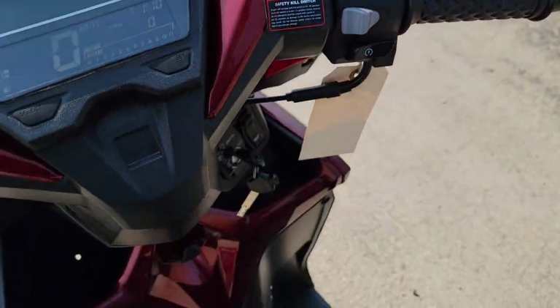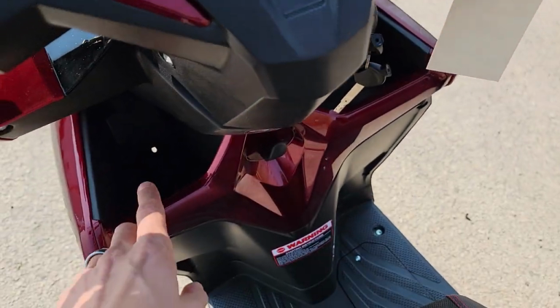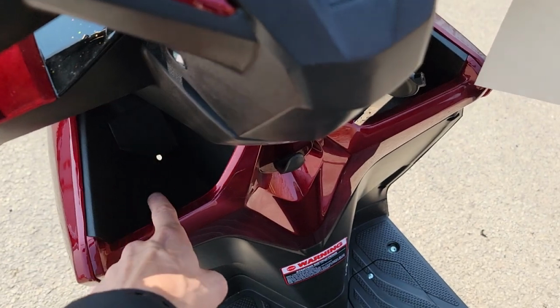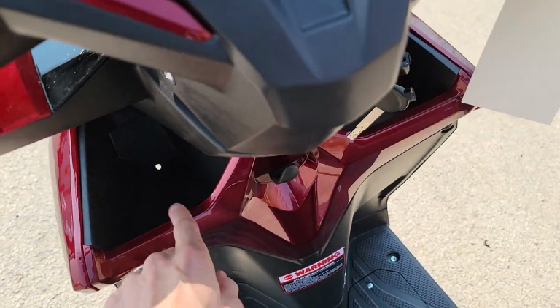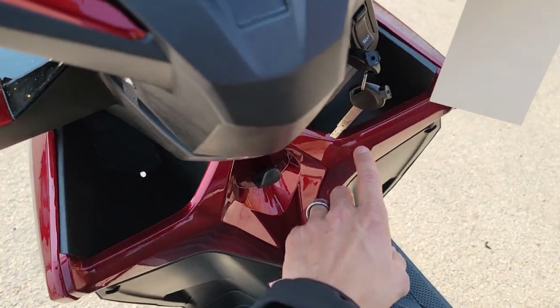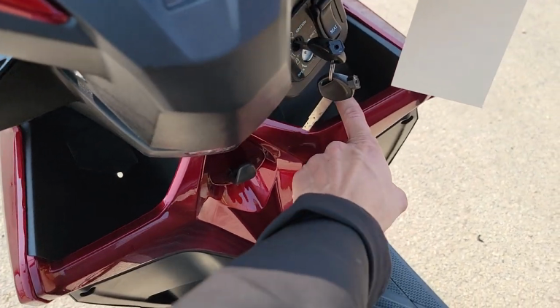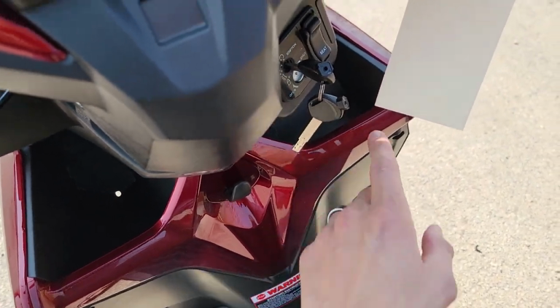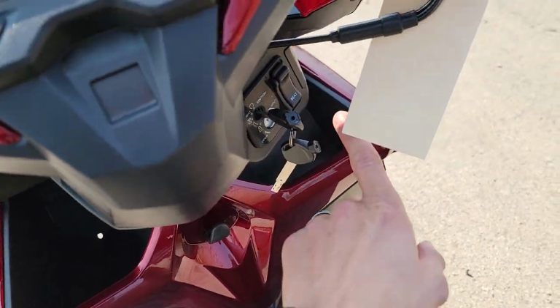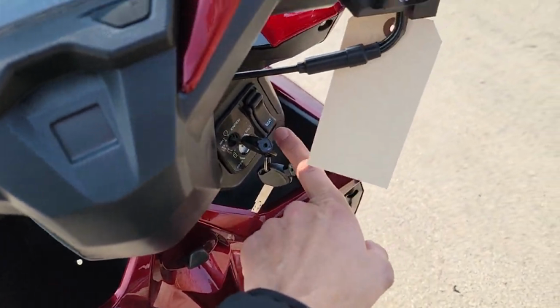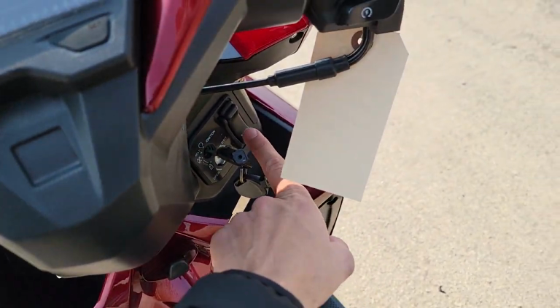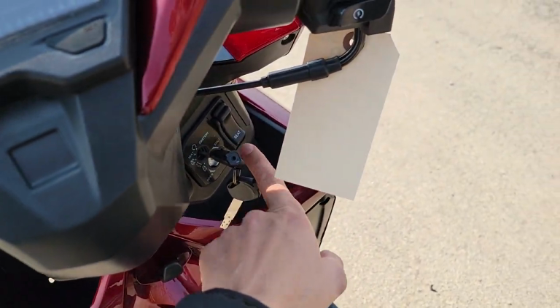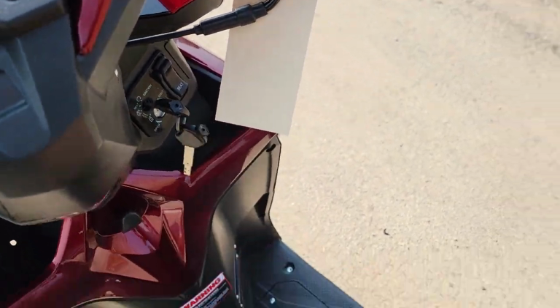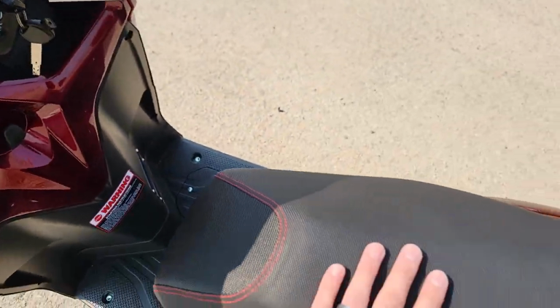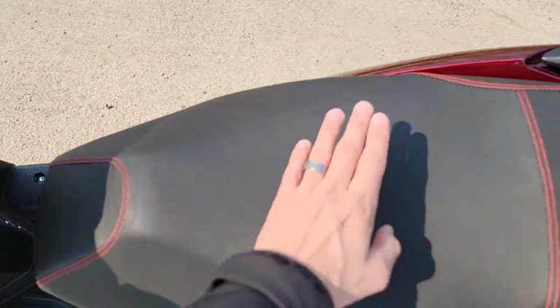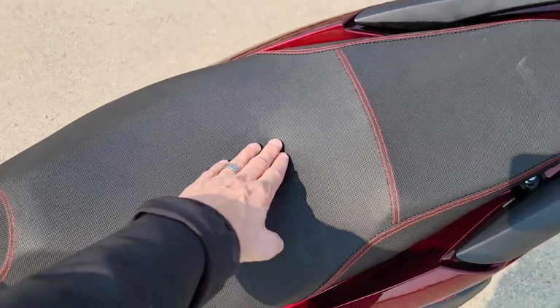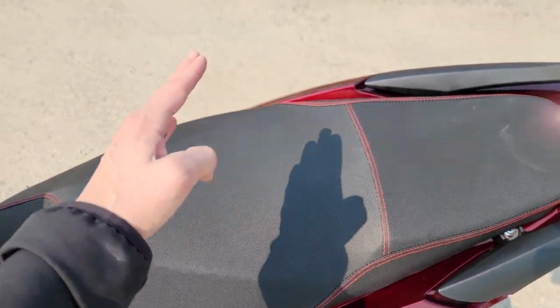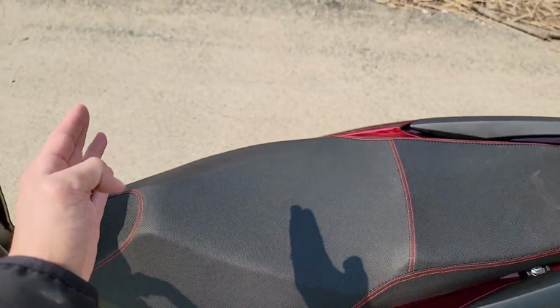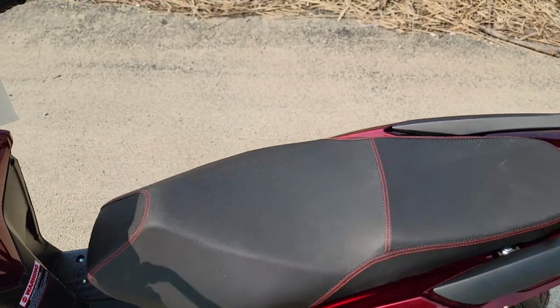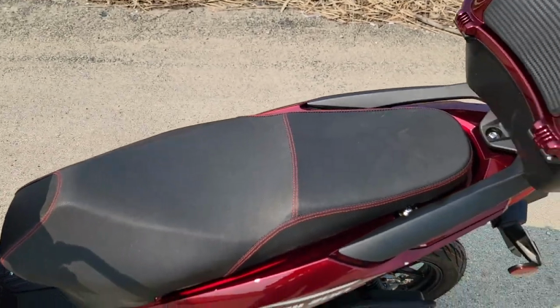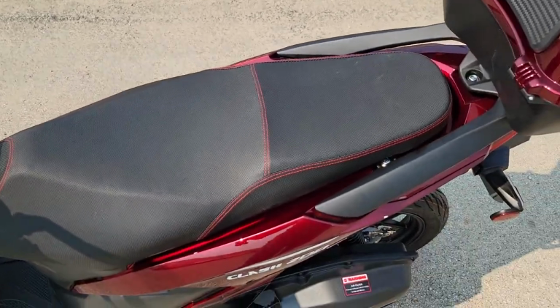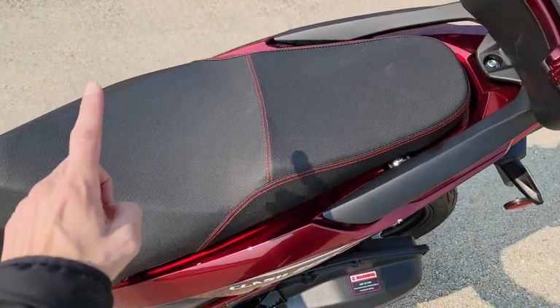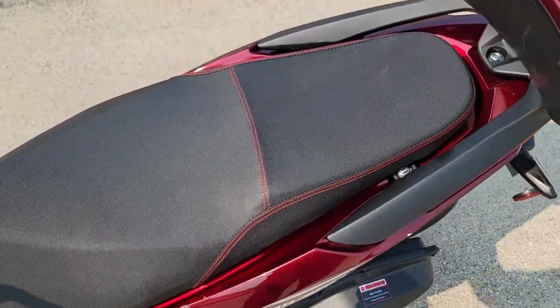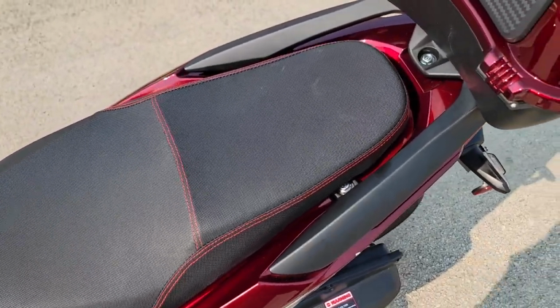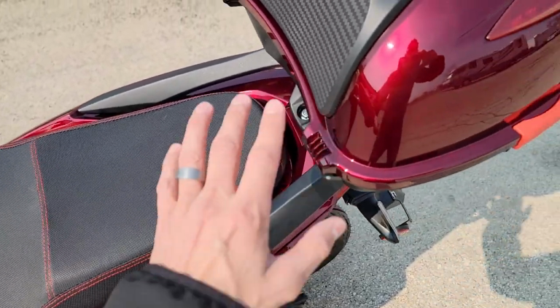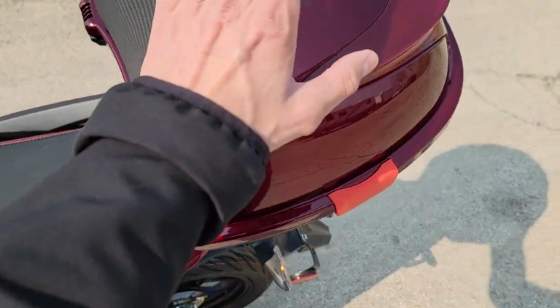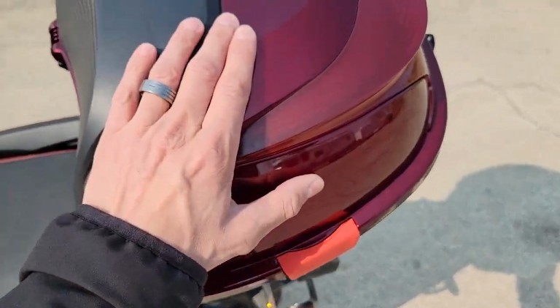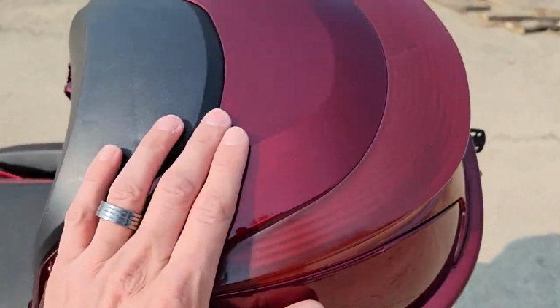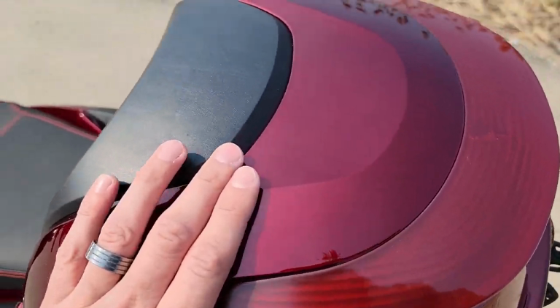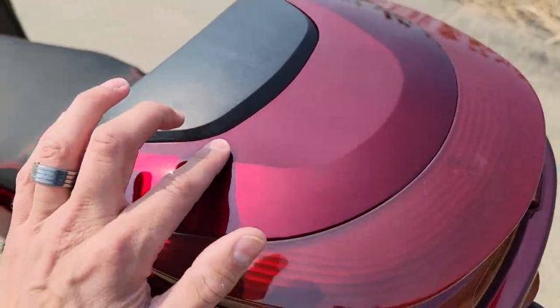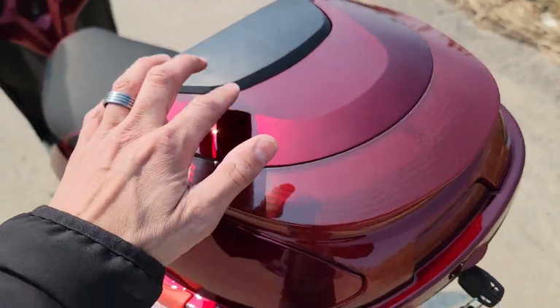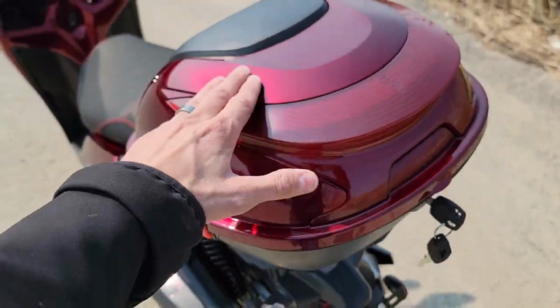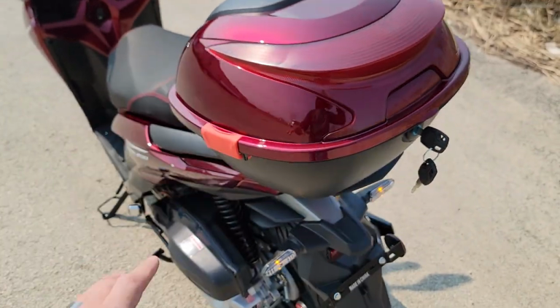You've got storage in the front. You've got your seat that you can pop that will come up, and you can store underneath, as well as you have your optional trunk you can add to your order today.